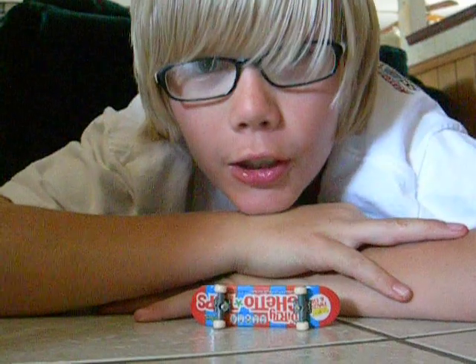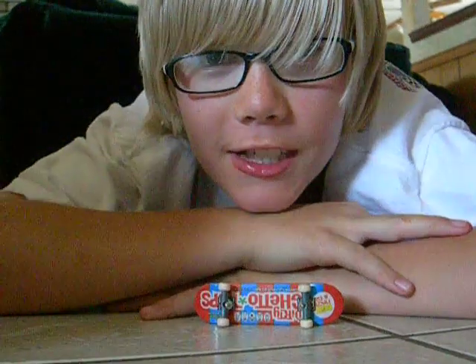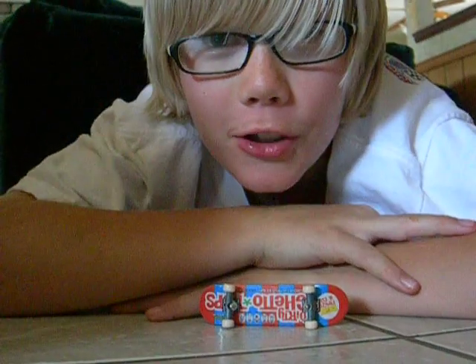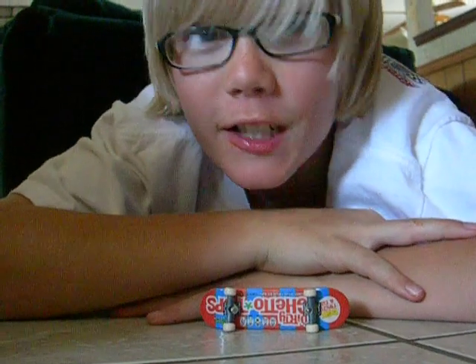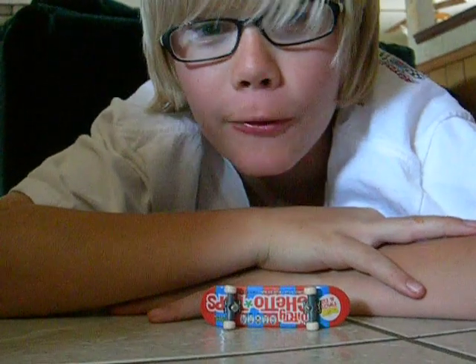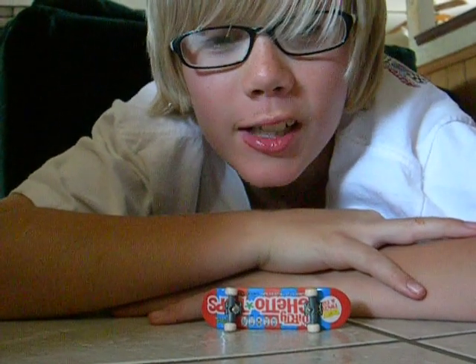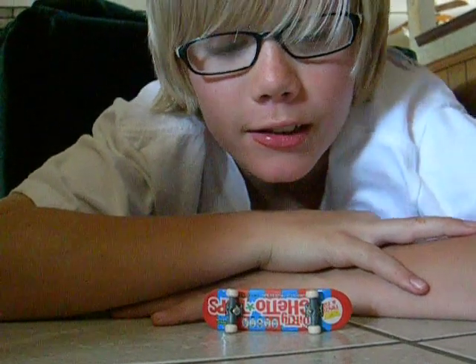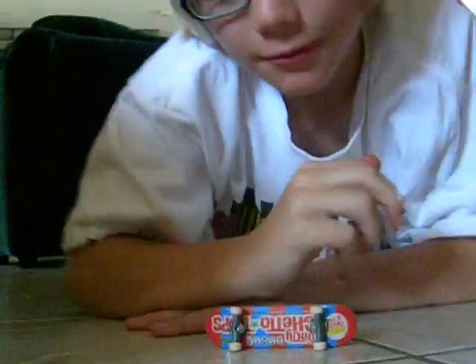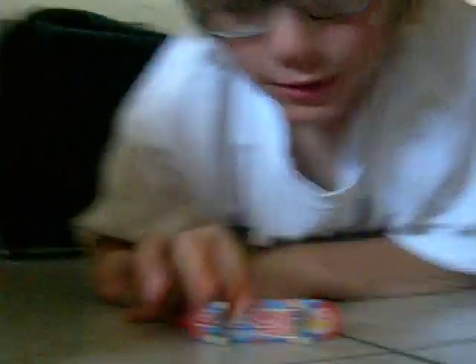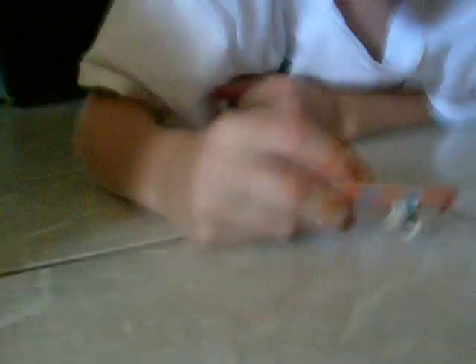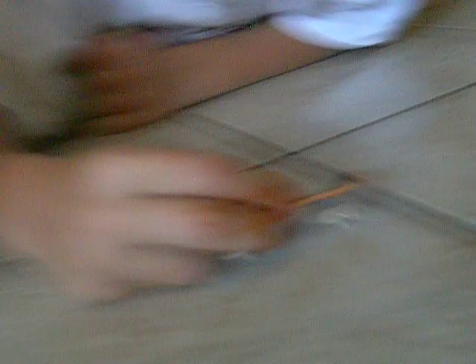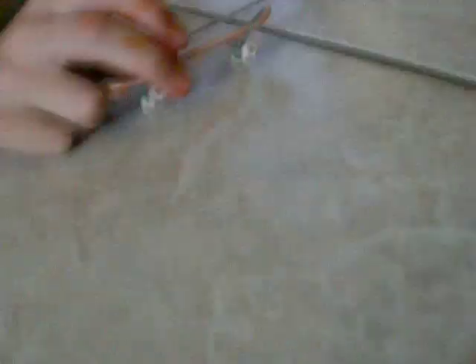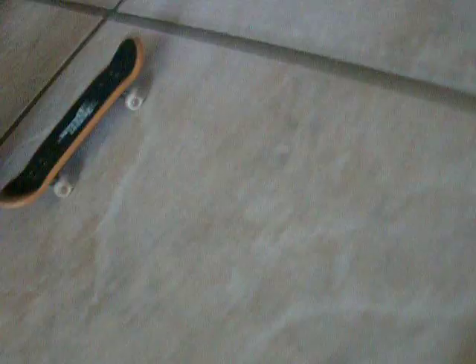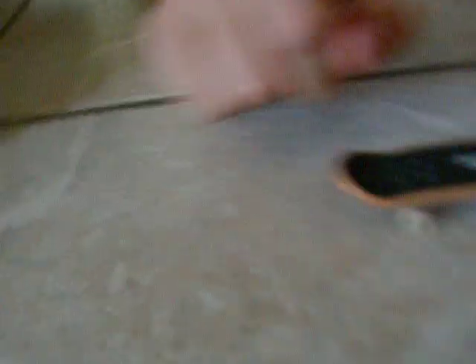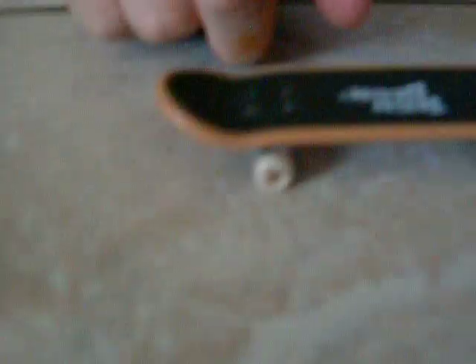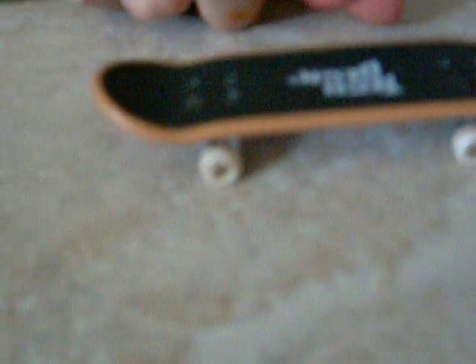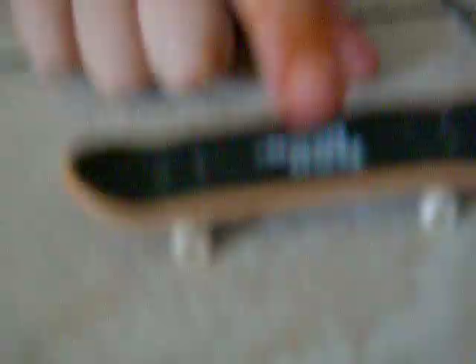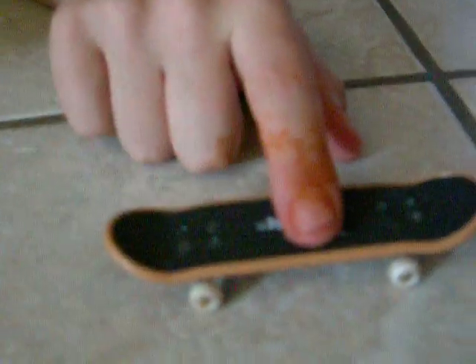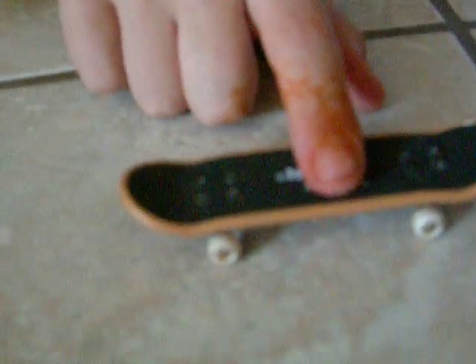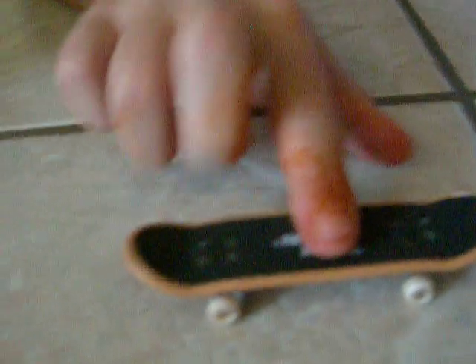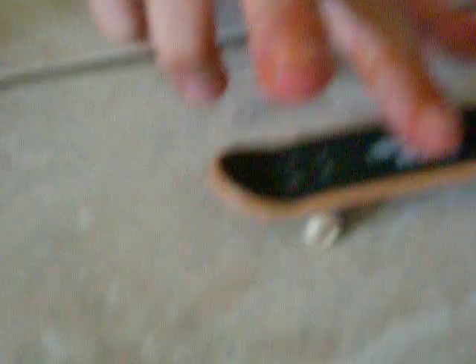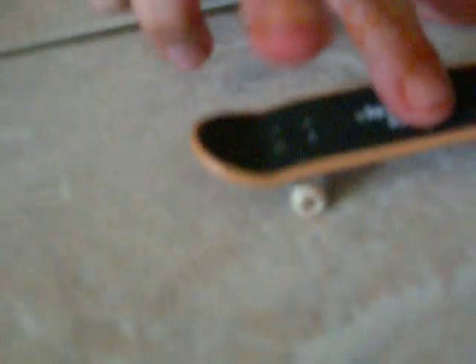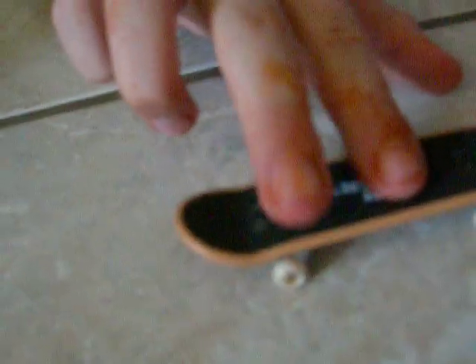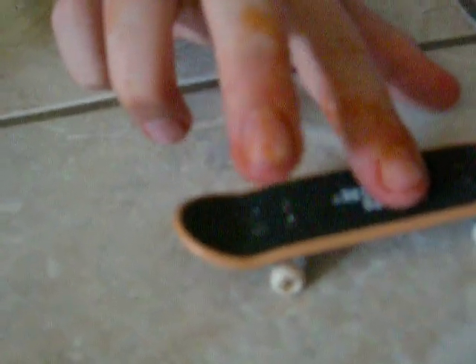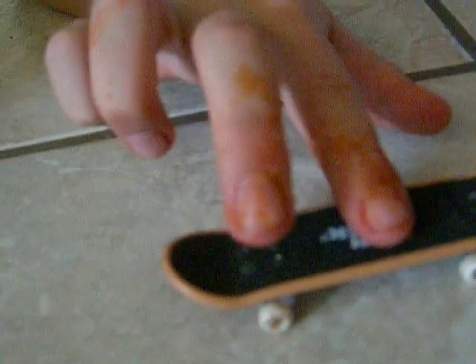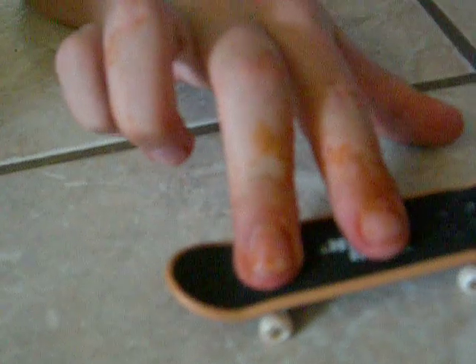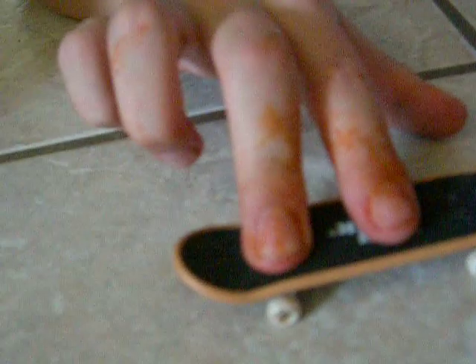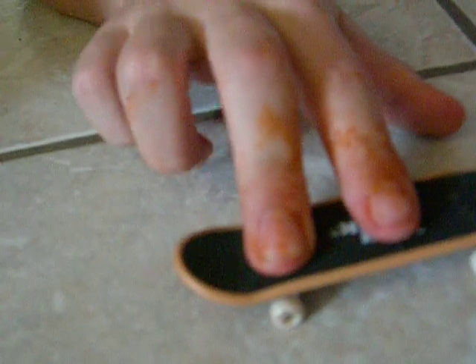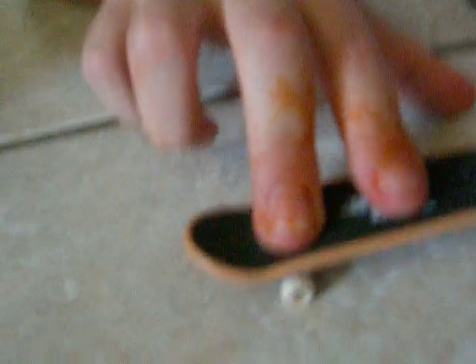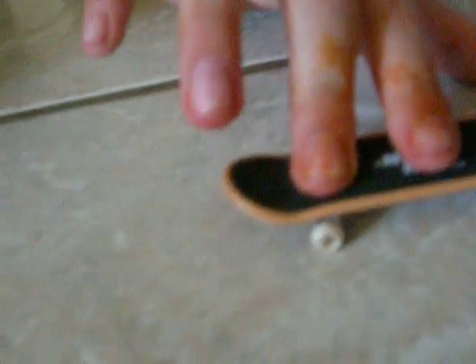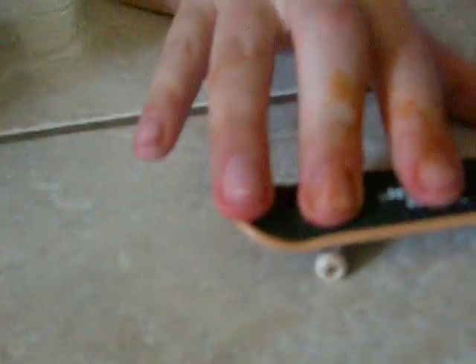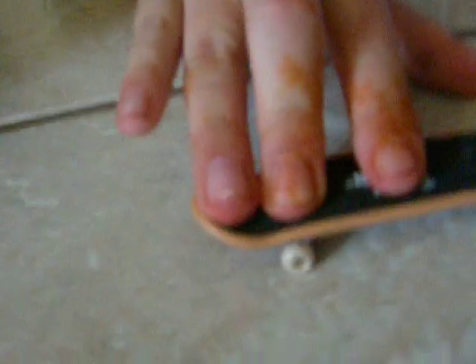Yo, I'm Casey. I'm going to show you how to heel flip on a tec-tec. You start by putting your index finger on the tec-tec sign, your middle finger on the back screws, and your ring finger on the tail.